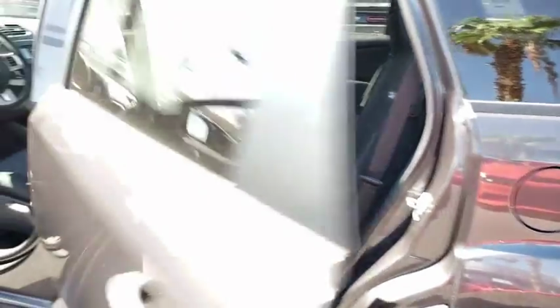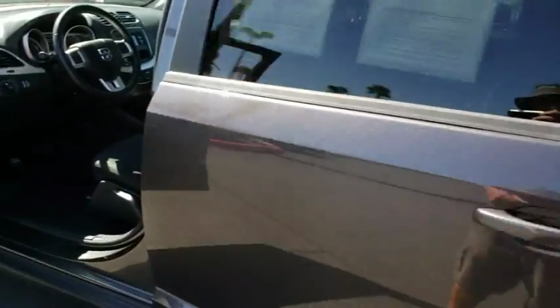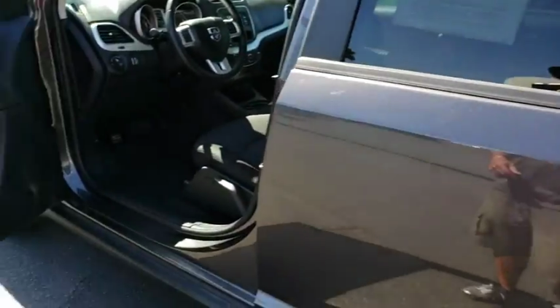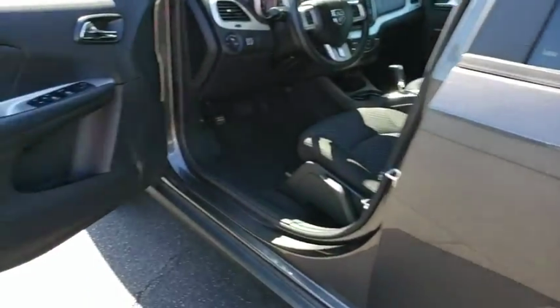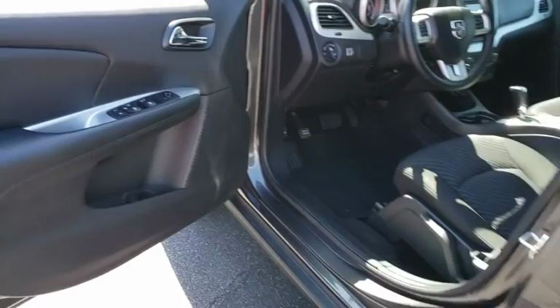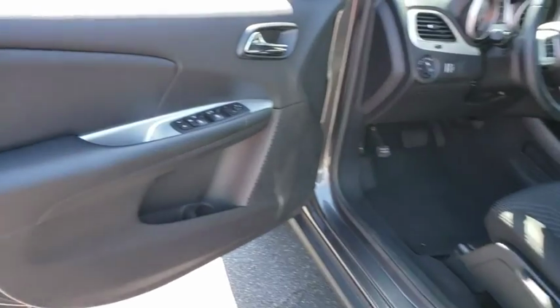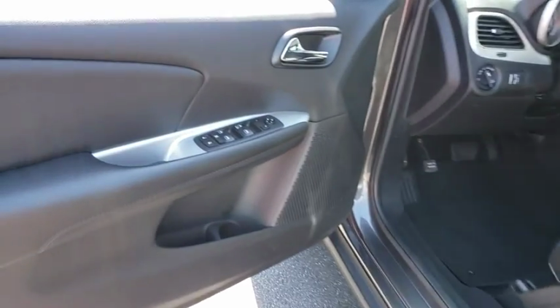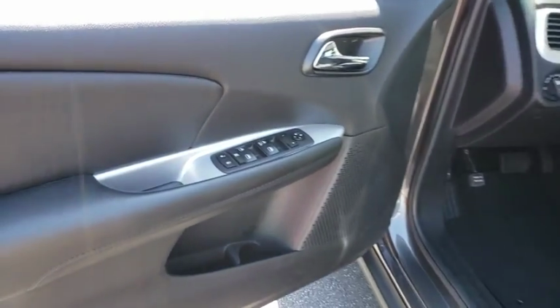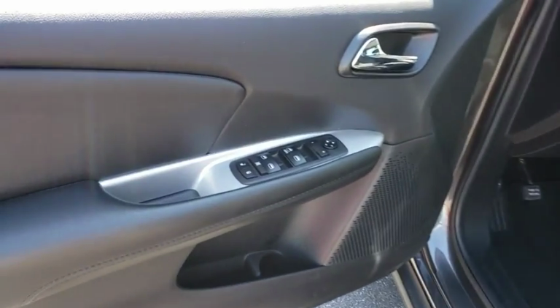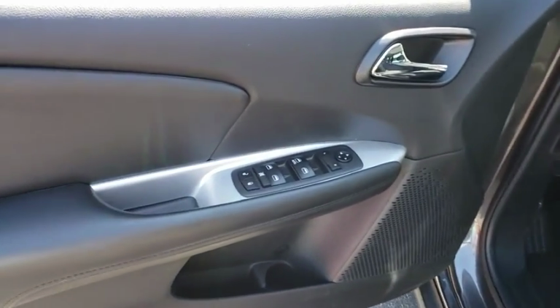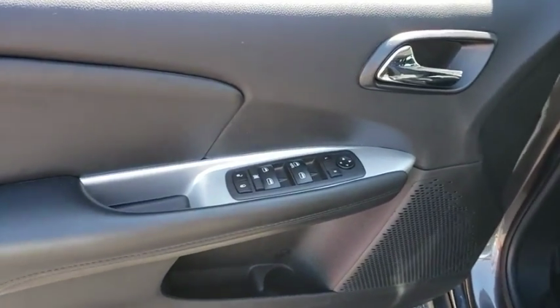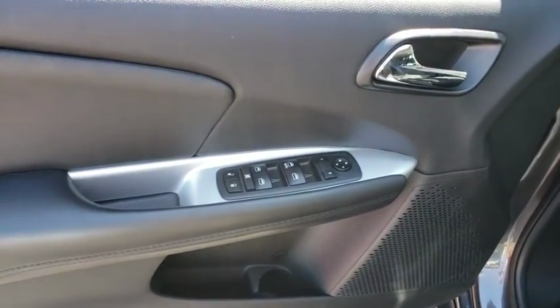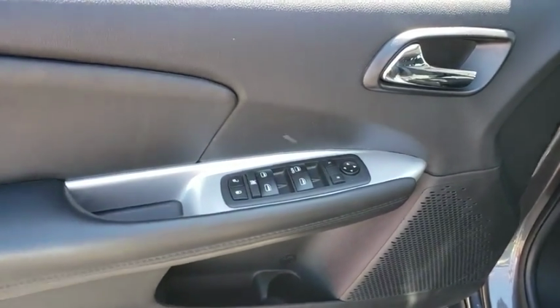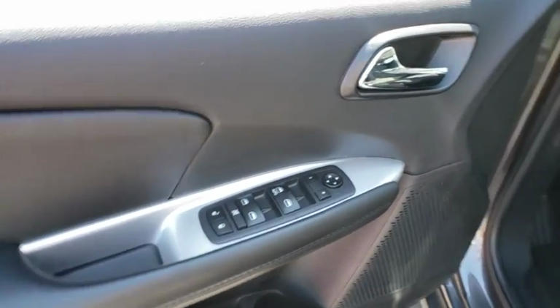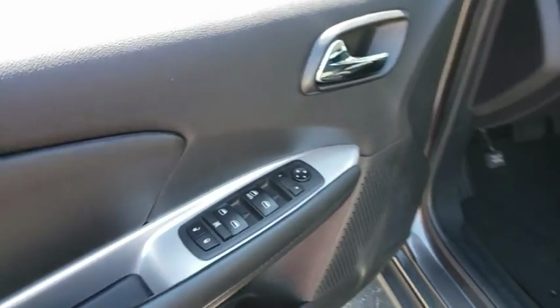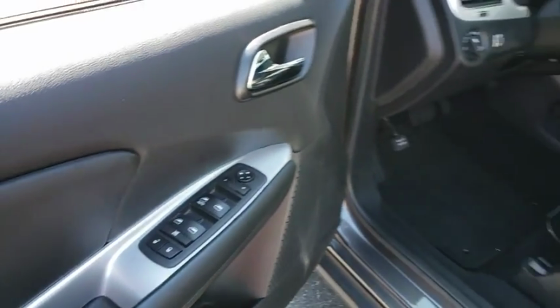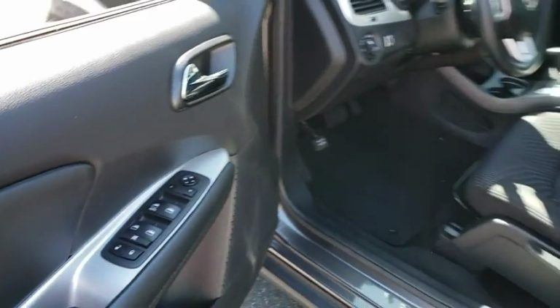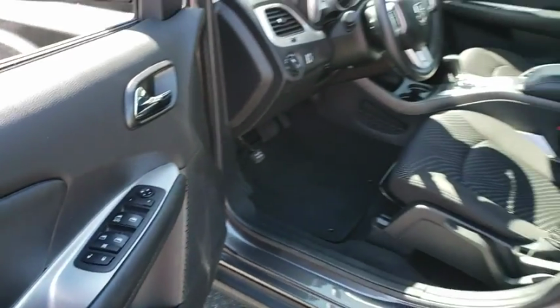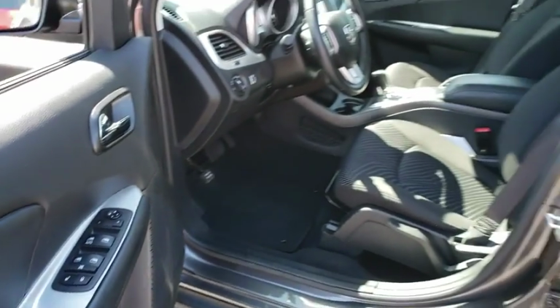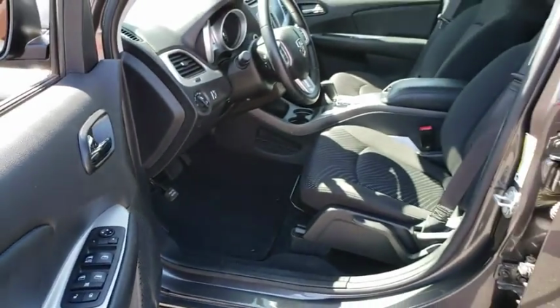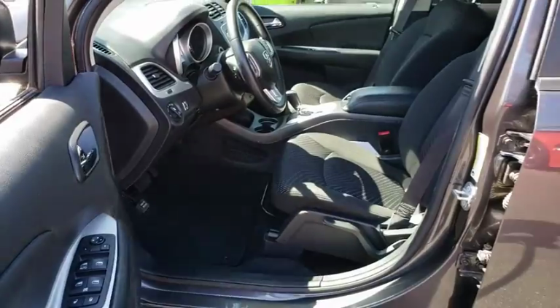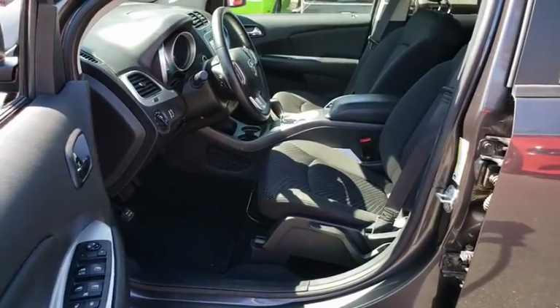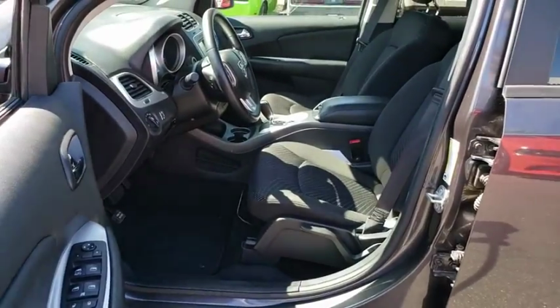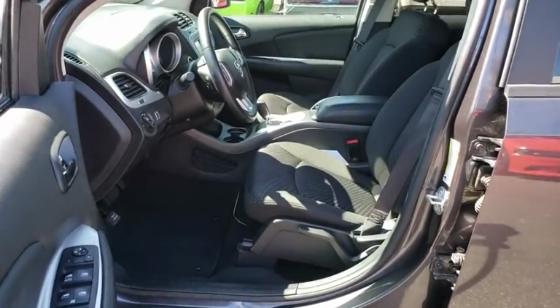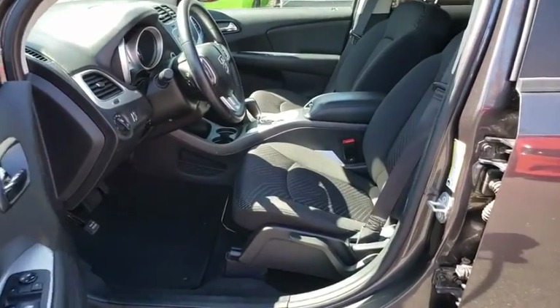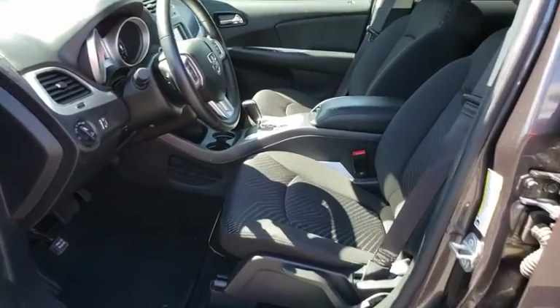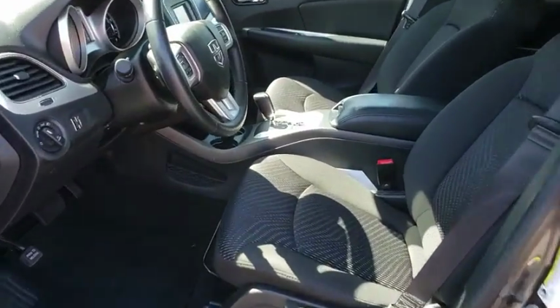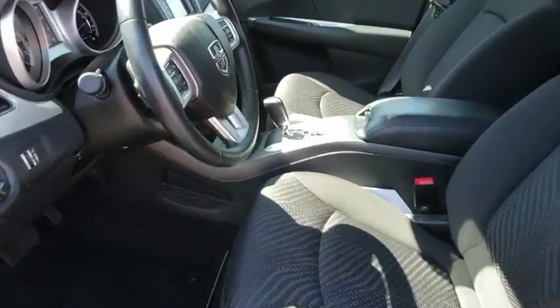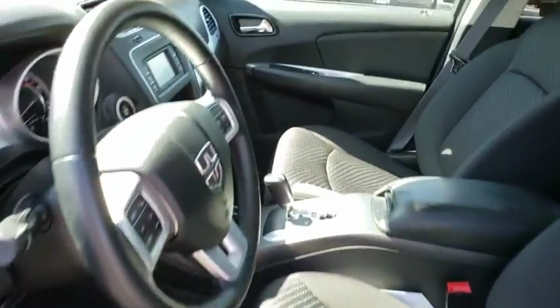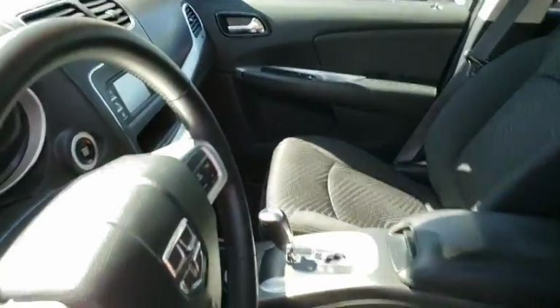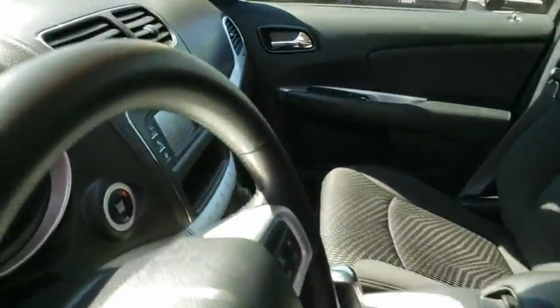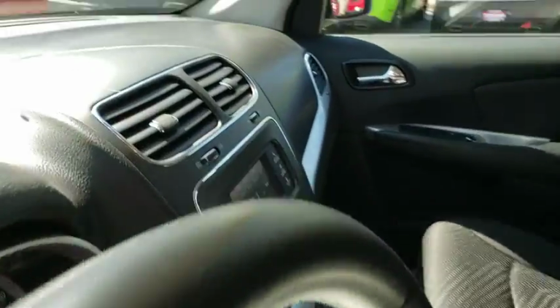Trip computer, tachometer, Uconnect hands-free group, remote keyless entry, Sirius satellite radio, panic alarm, brake assist, rear window wiper, driver vanity mirror.